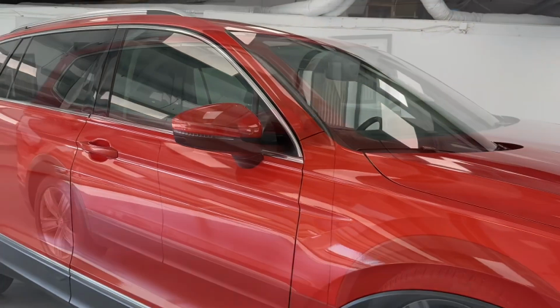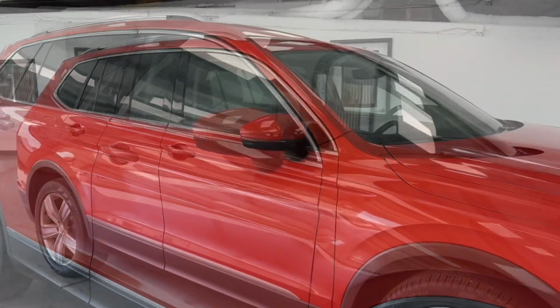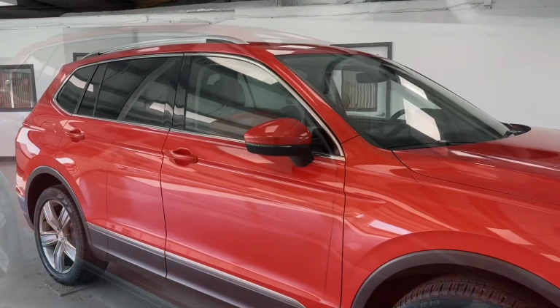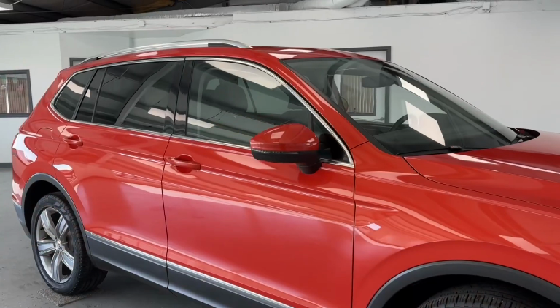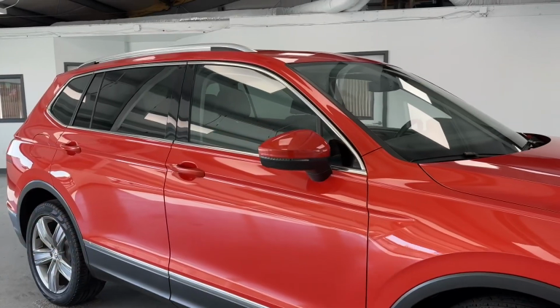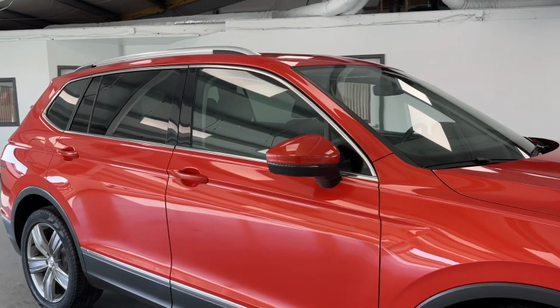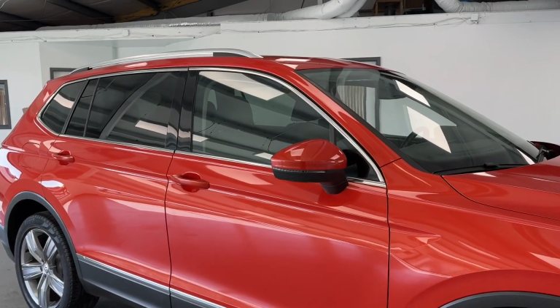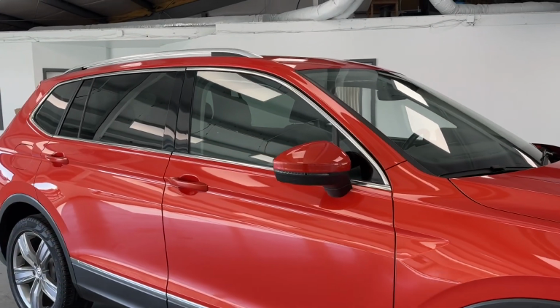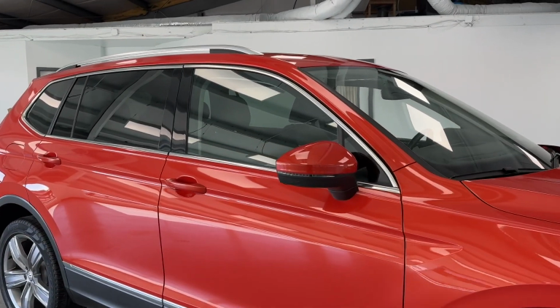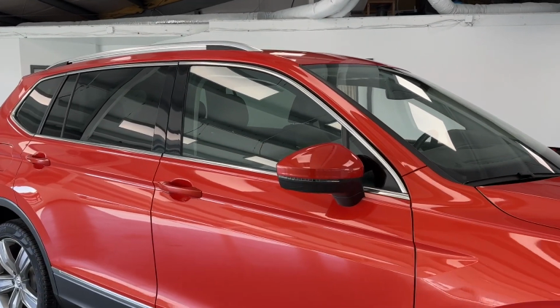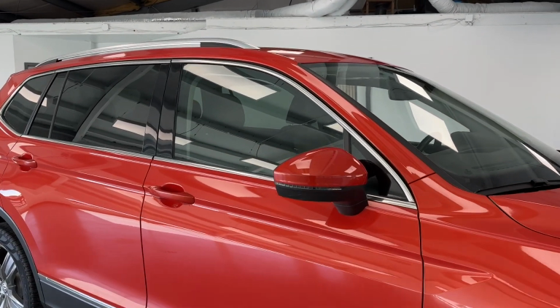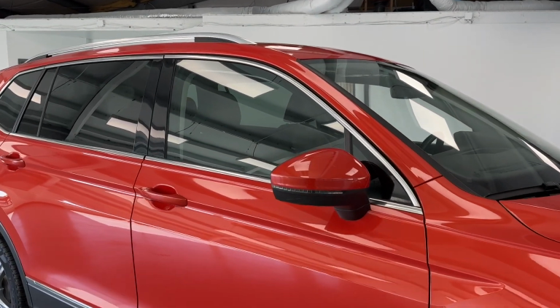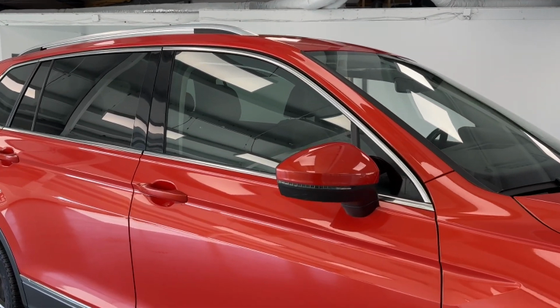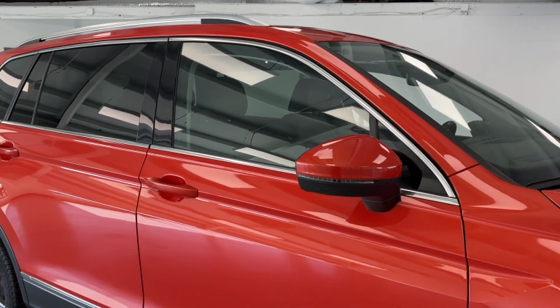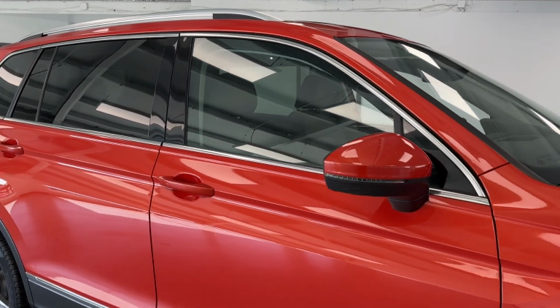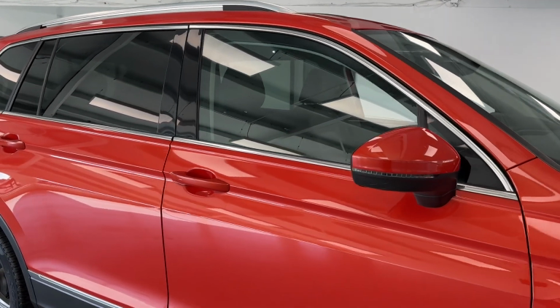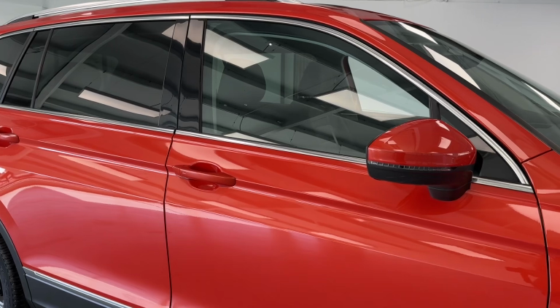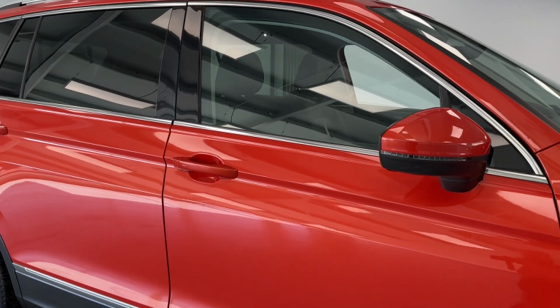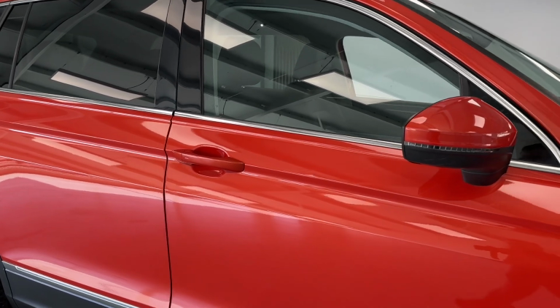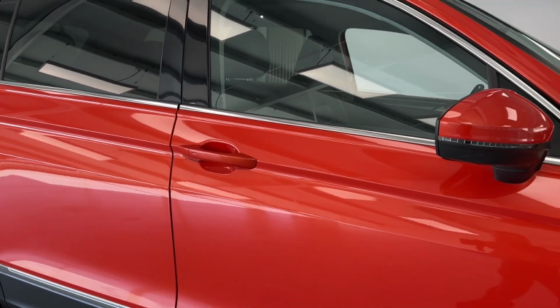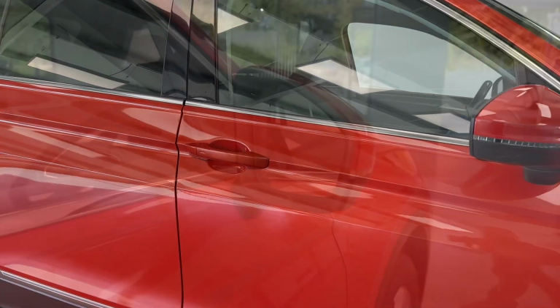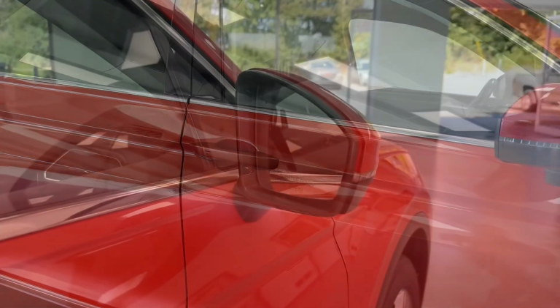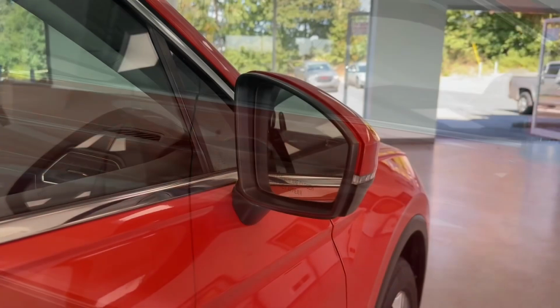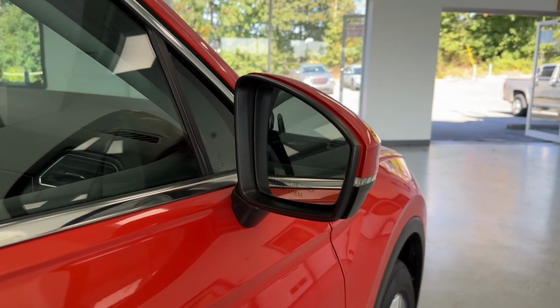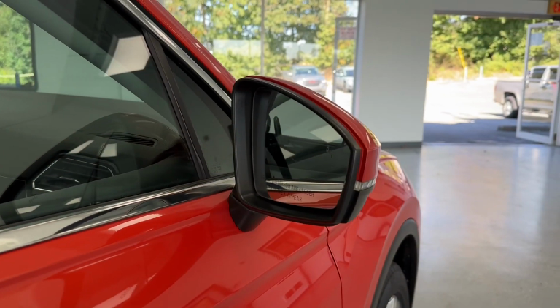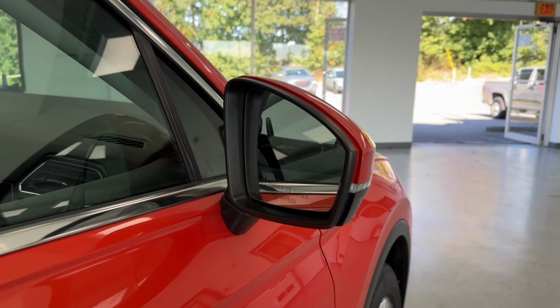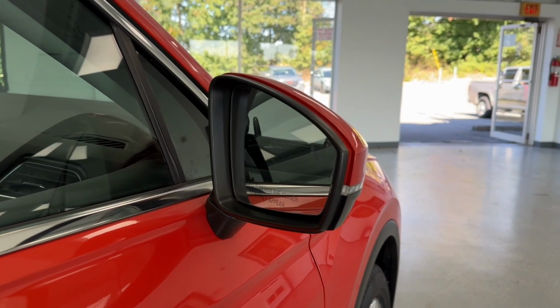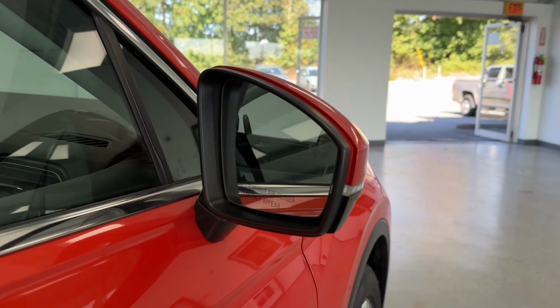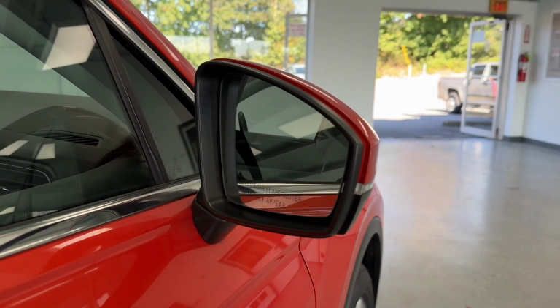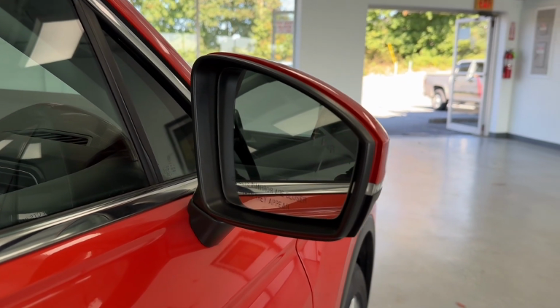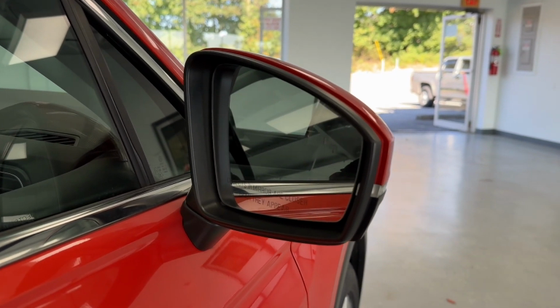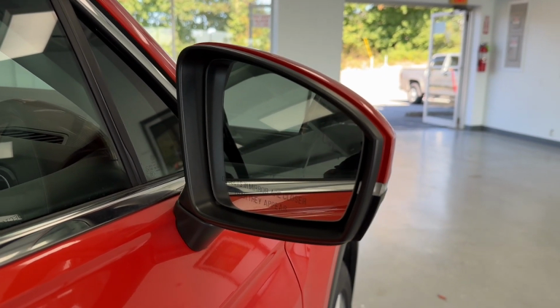On the outside, you will find turn signal indicators integrated into the mirror cap and passive door entry. This Volkswagen Tiguan is also equipped with blind spot monitoring.